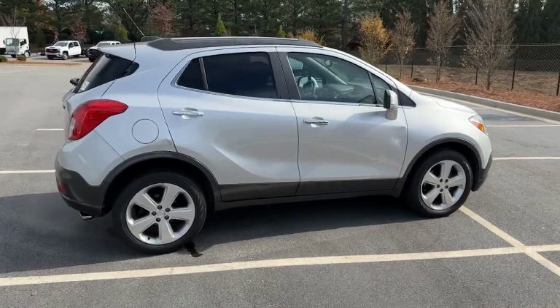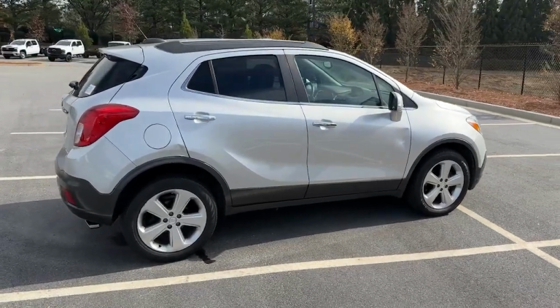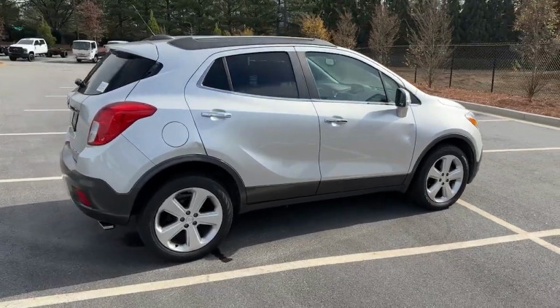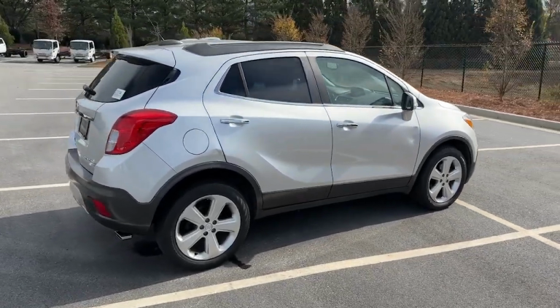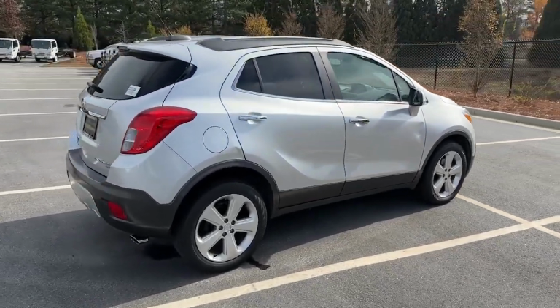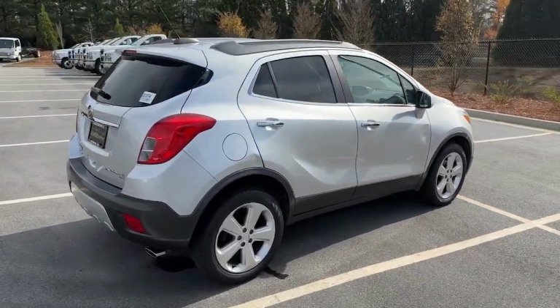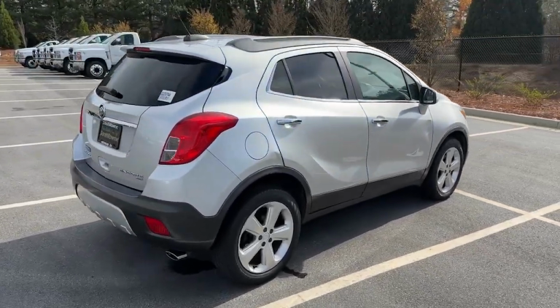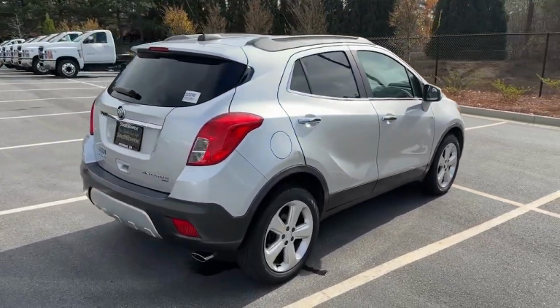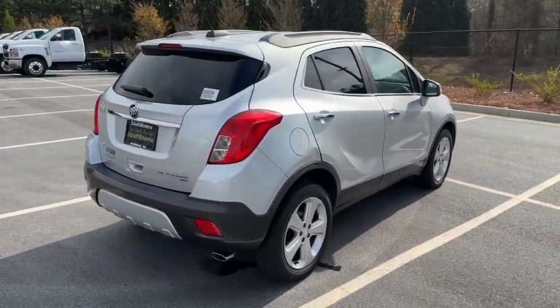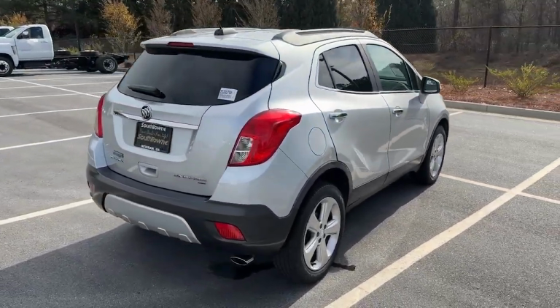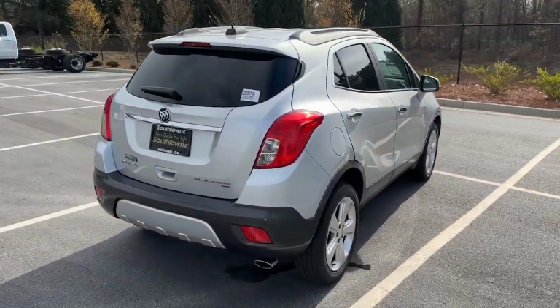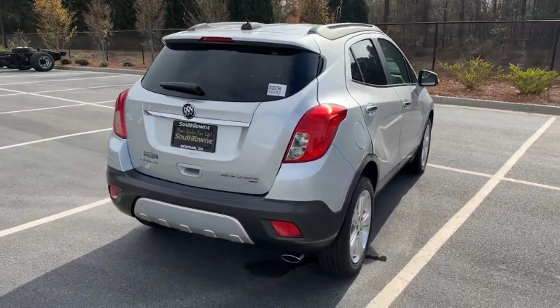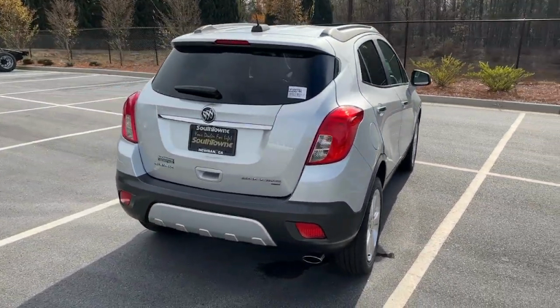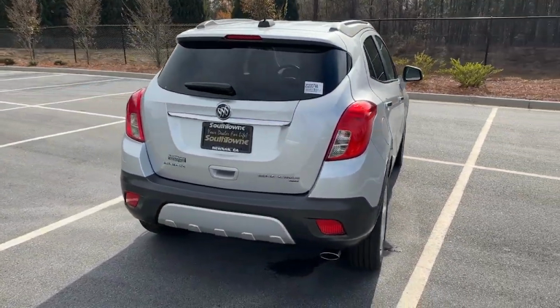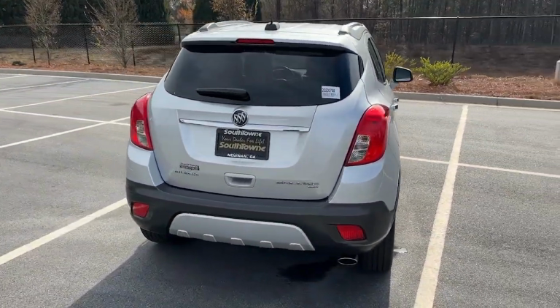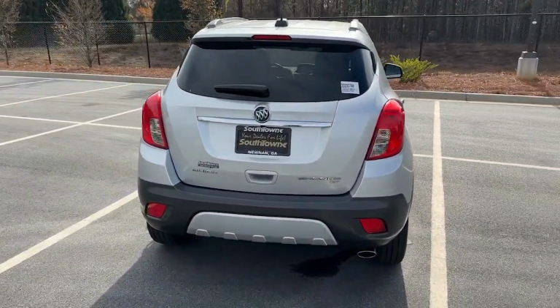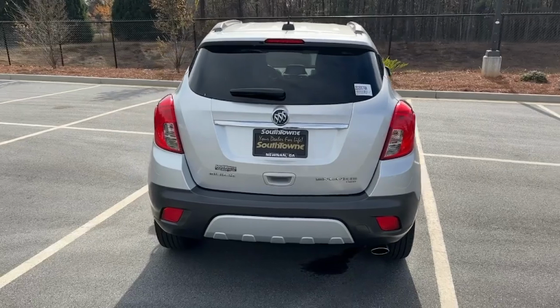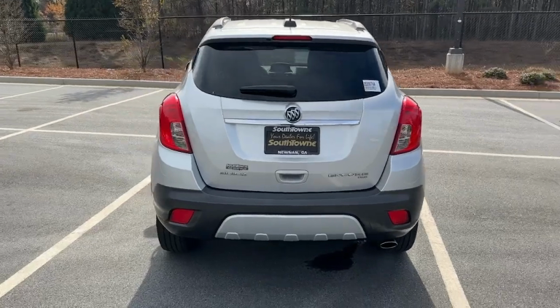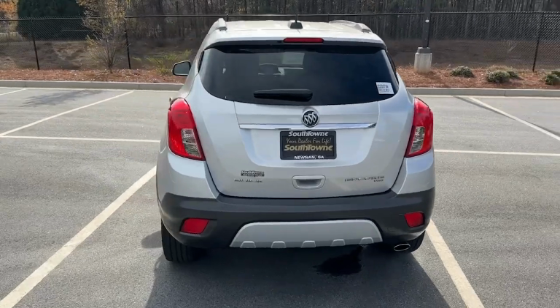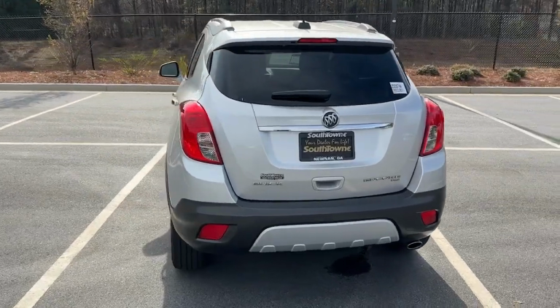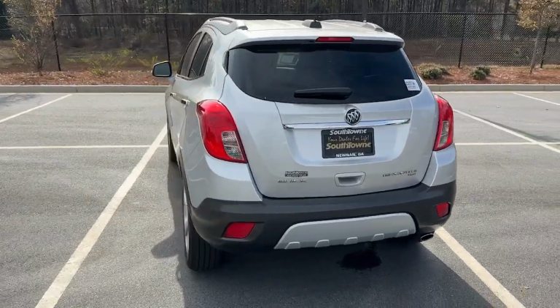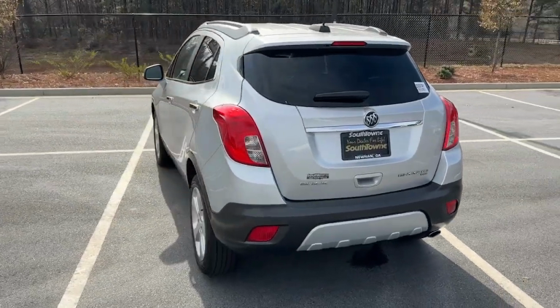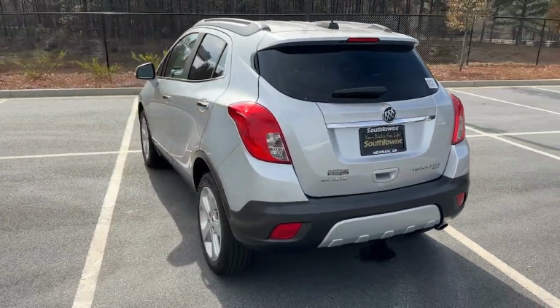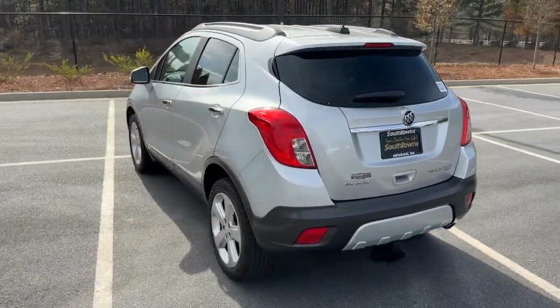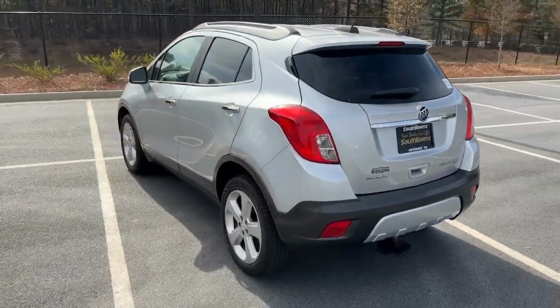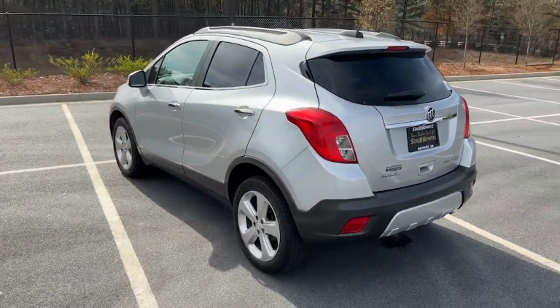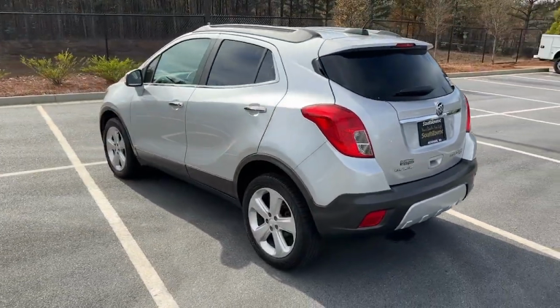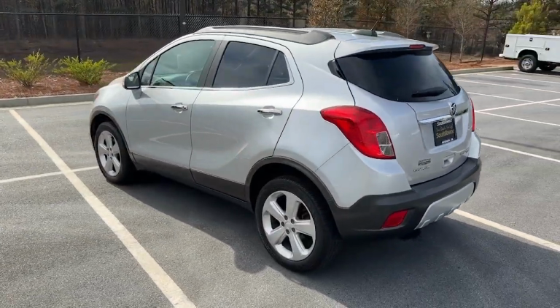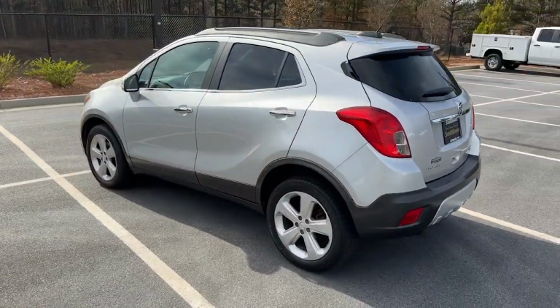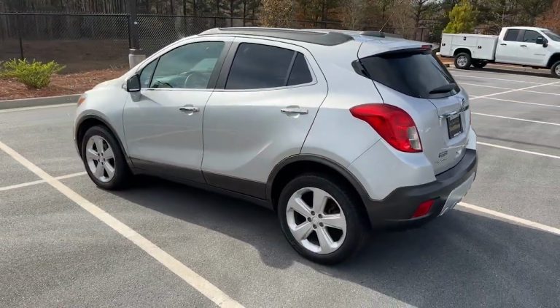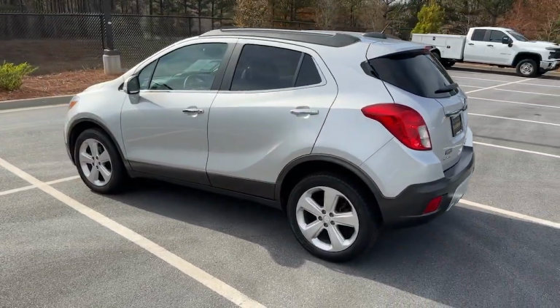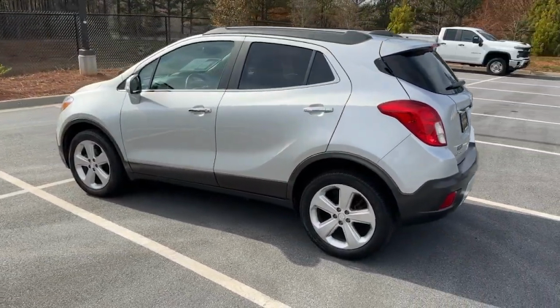The Buick Encore: the sleek, small luxury SUV that meshes efficiency, power and handling with technology that keeps you safe and connected.